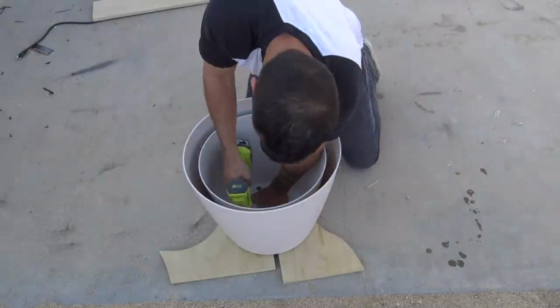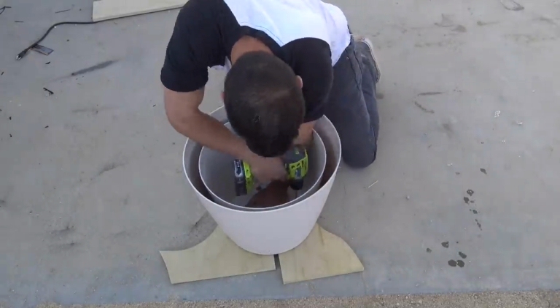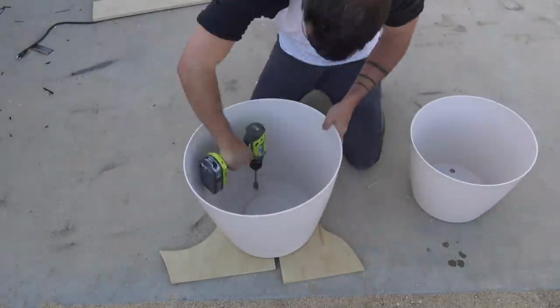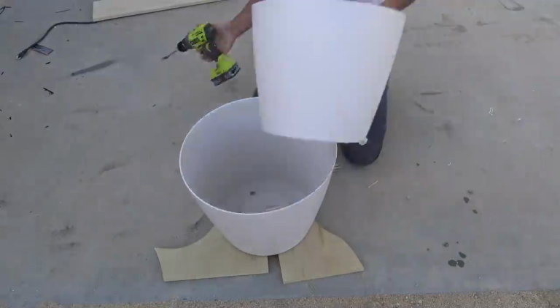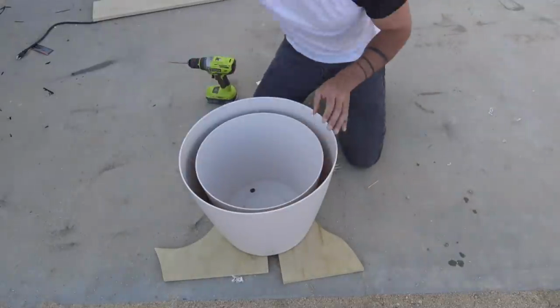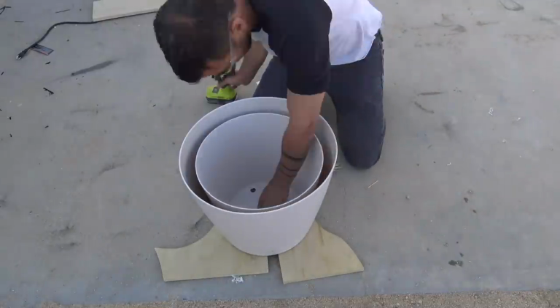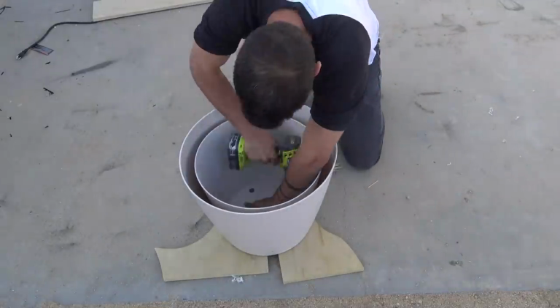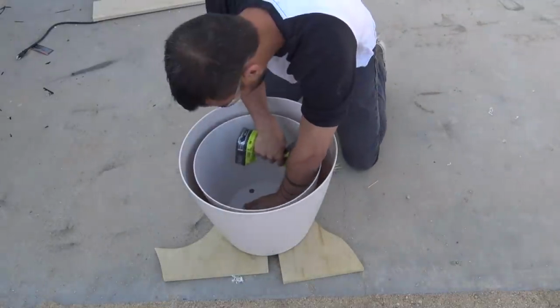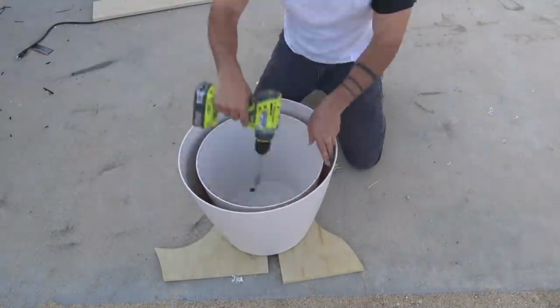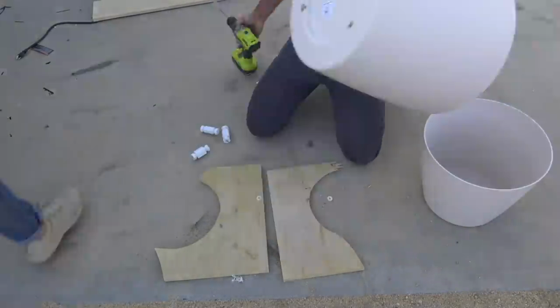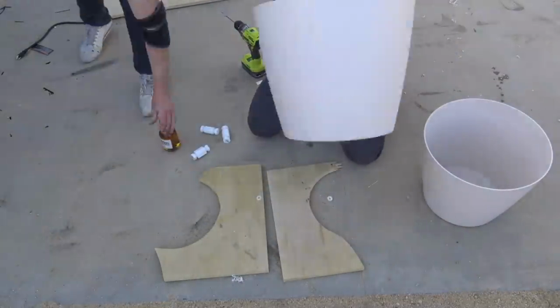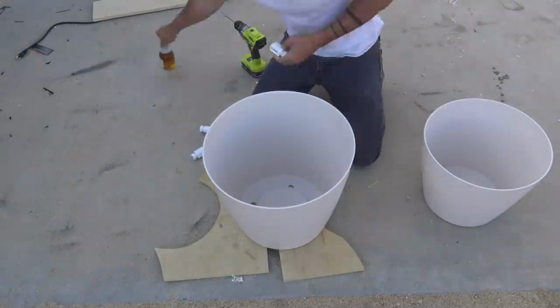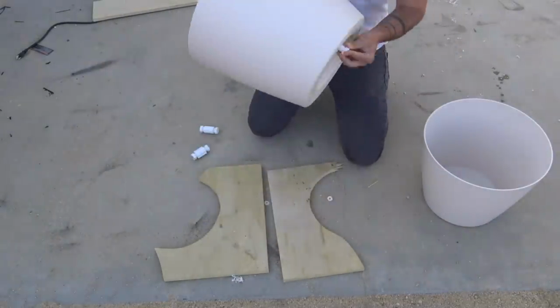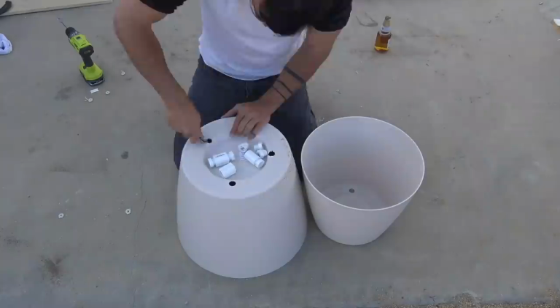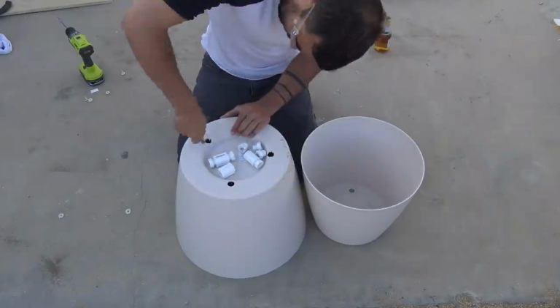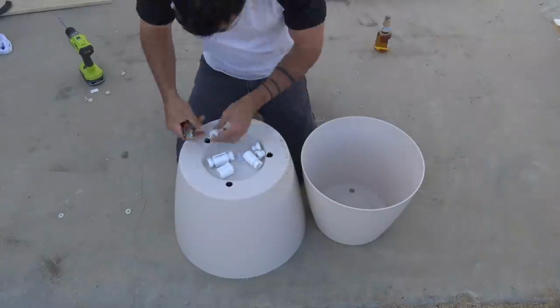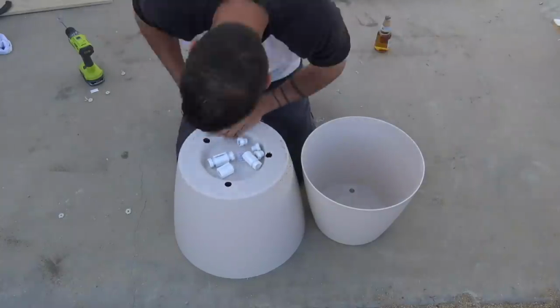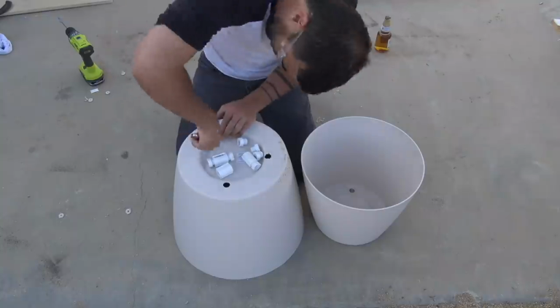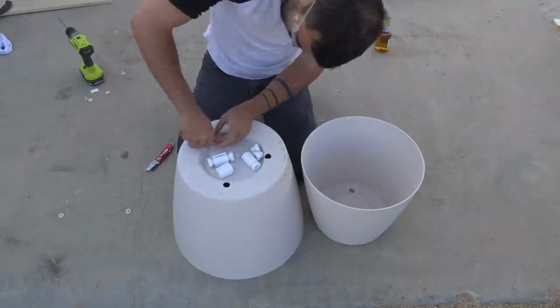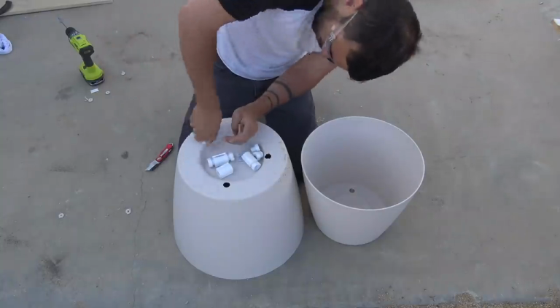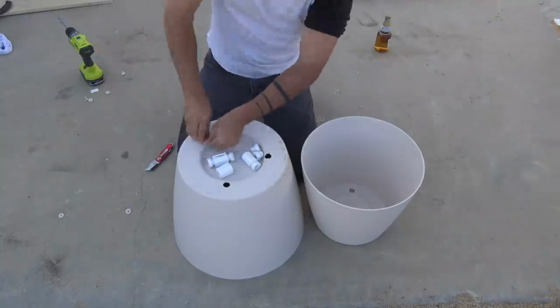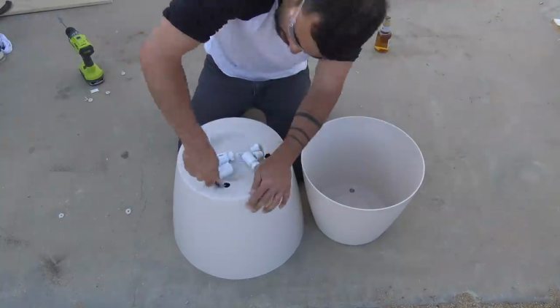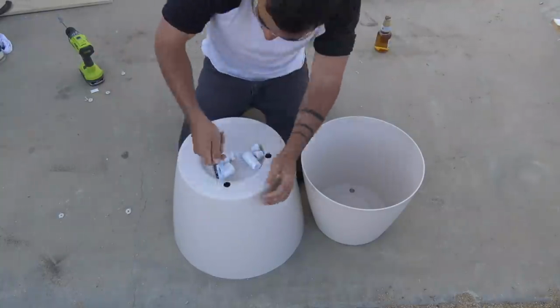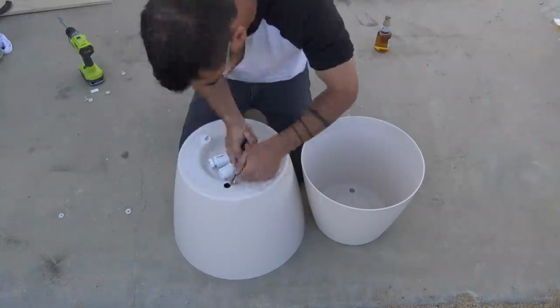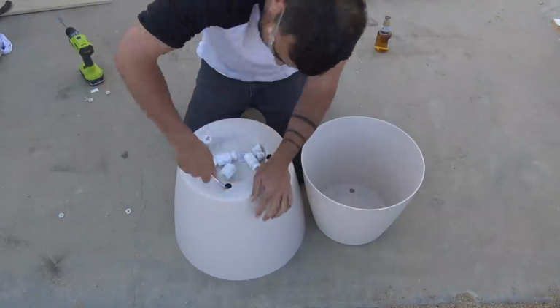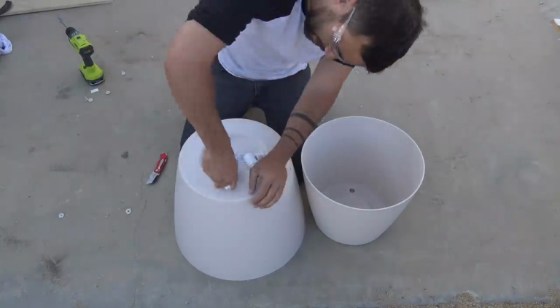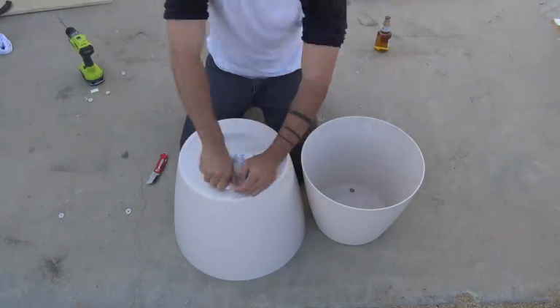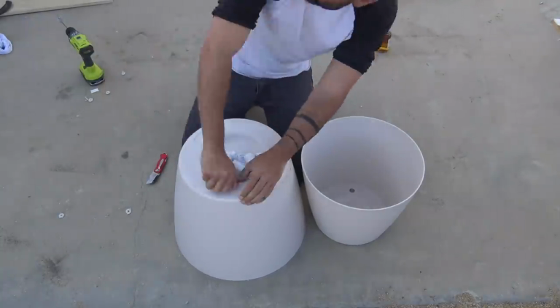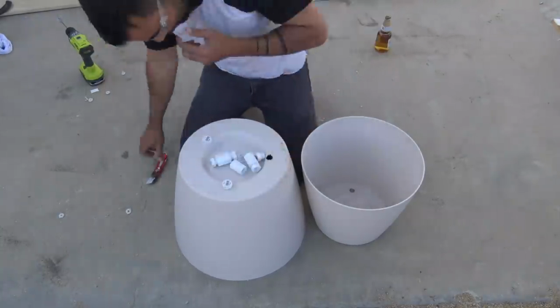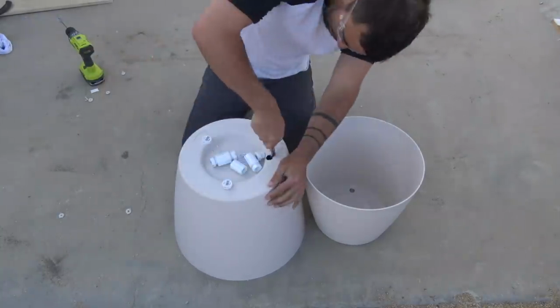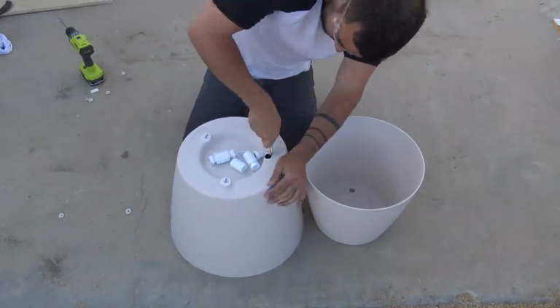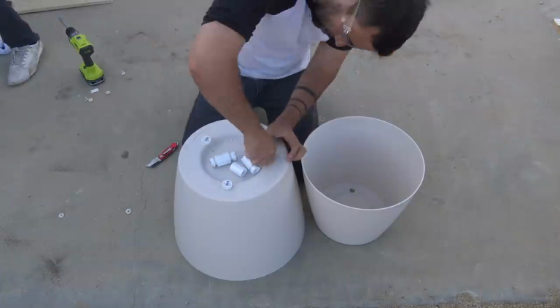These couplings will keep the planters about two inches apart at the bottom and they'll also serve as the drainage holes once the planter is finished. I also got threaded plugs that fit right into the couplings.